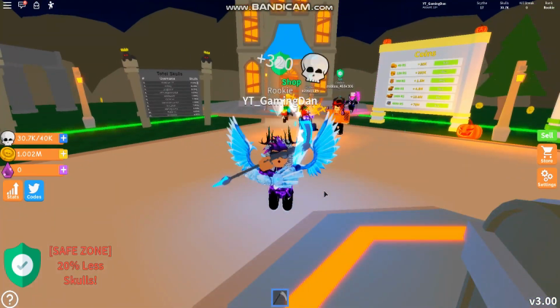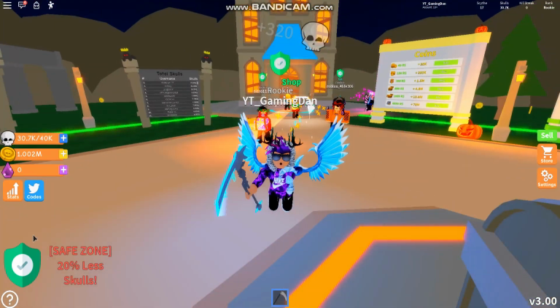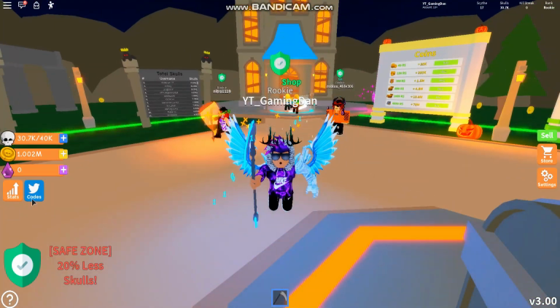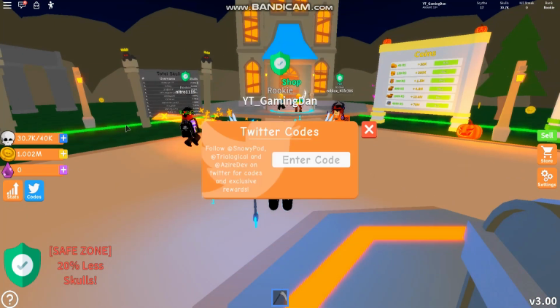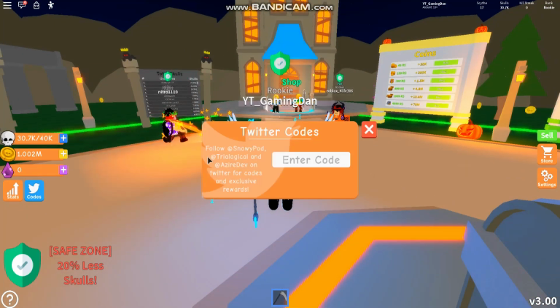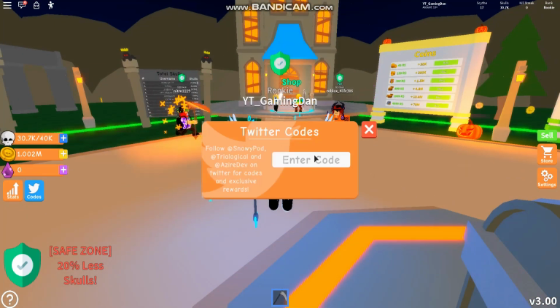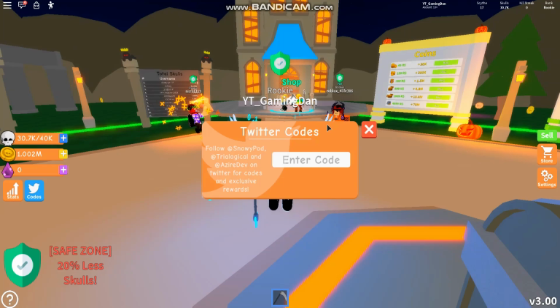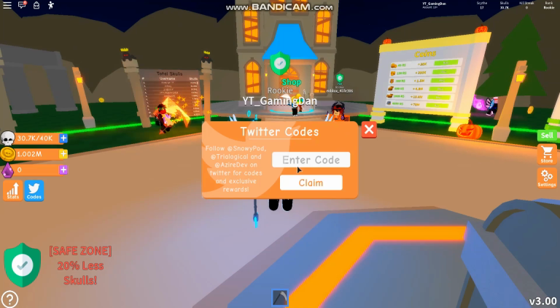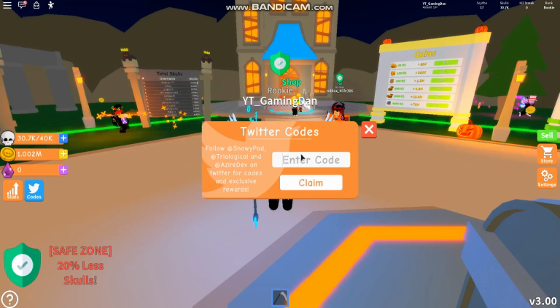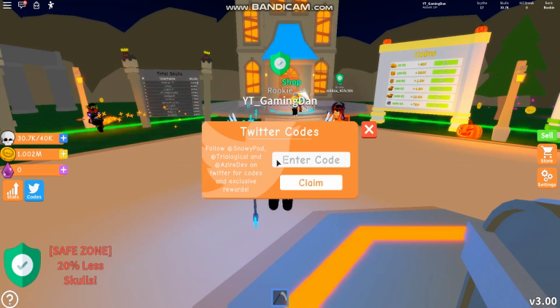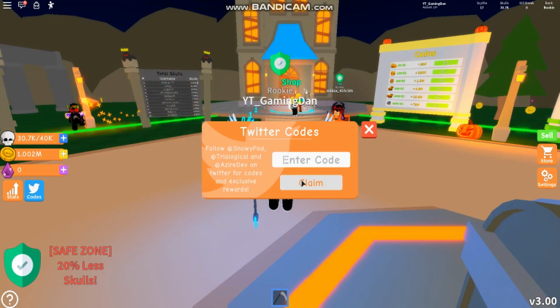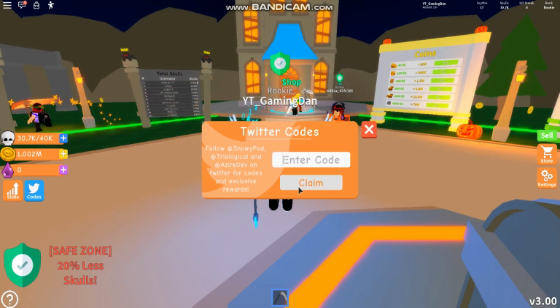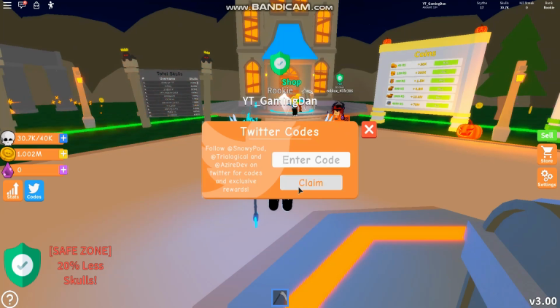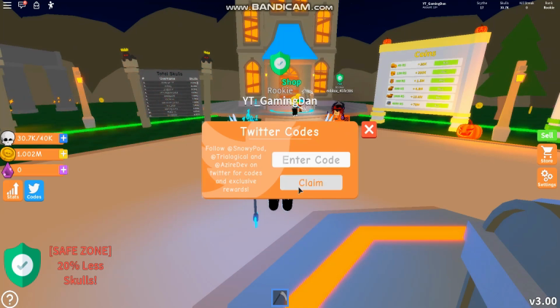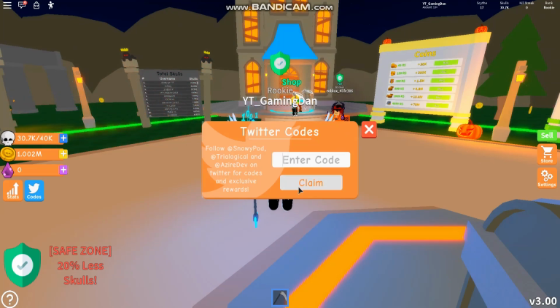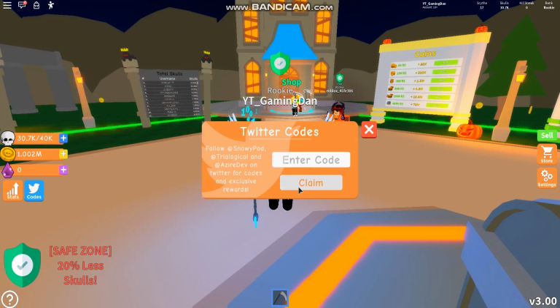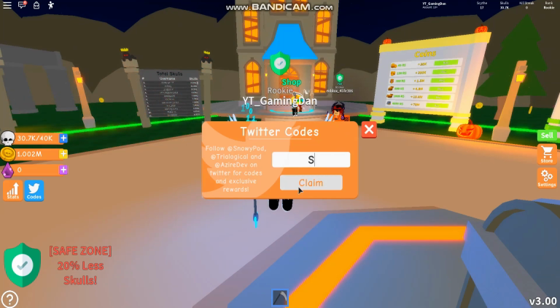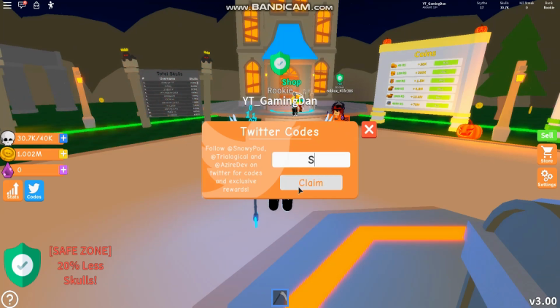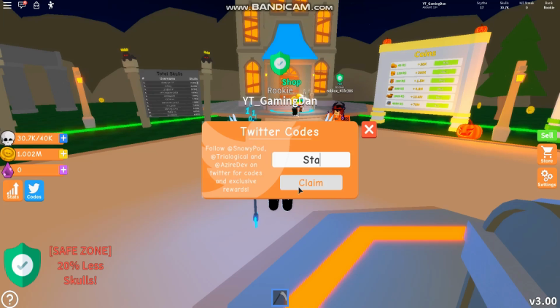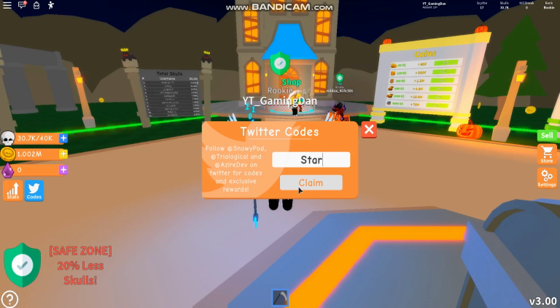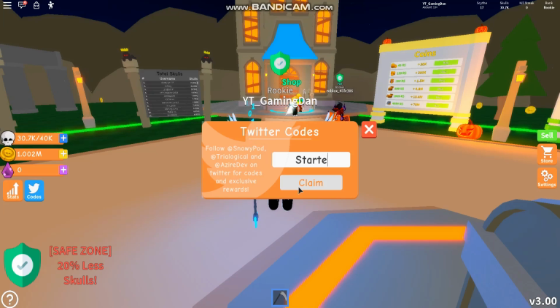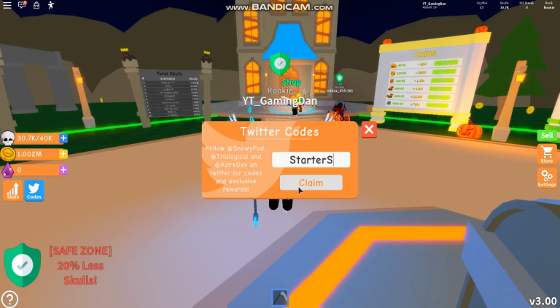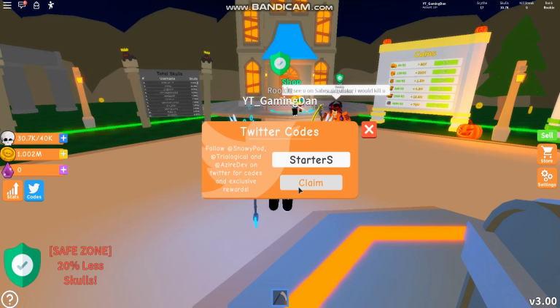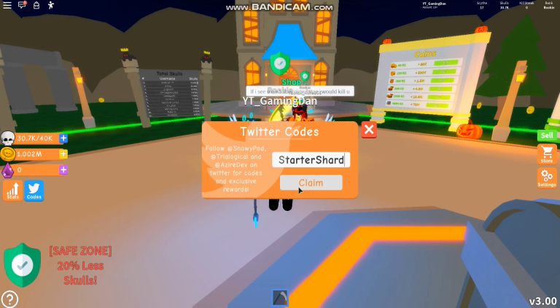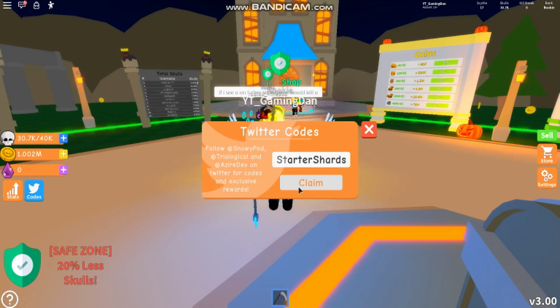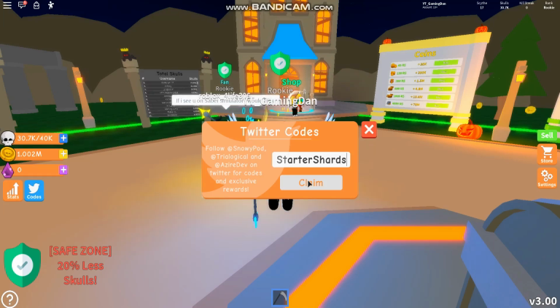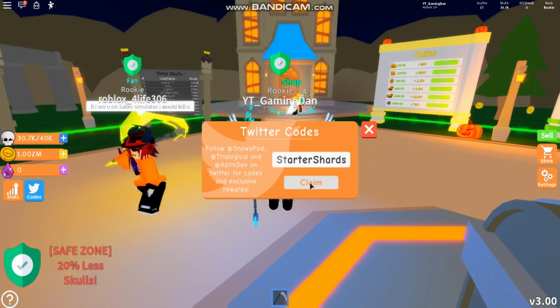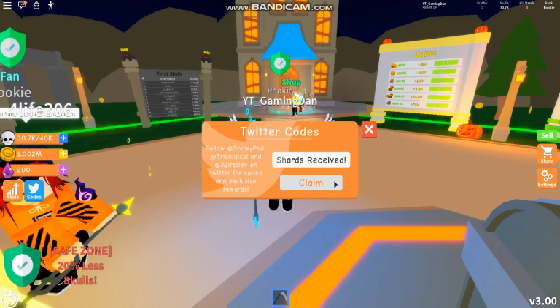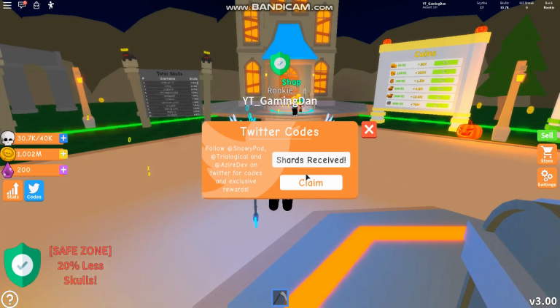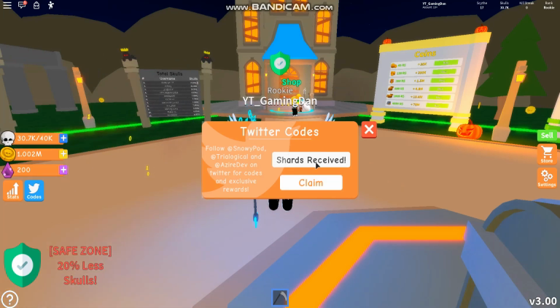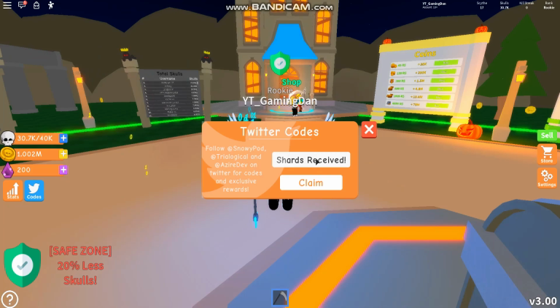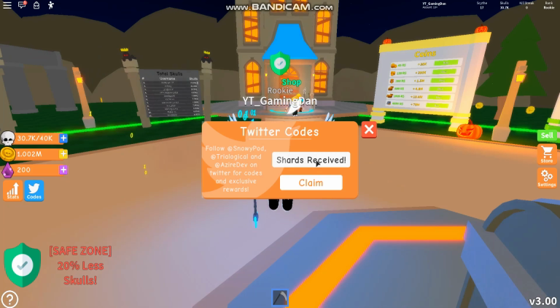To claim codes, go to the left where it says codes and then the code menu does come up. So the first code, and this is a new code, is starter shards. If you enter that code in, that gives you guys some shards.